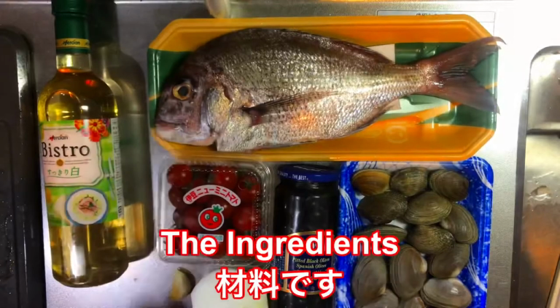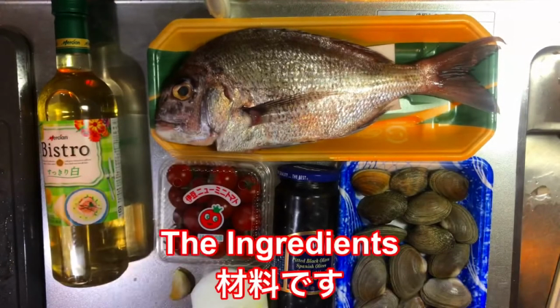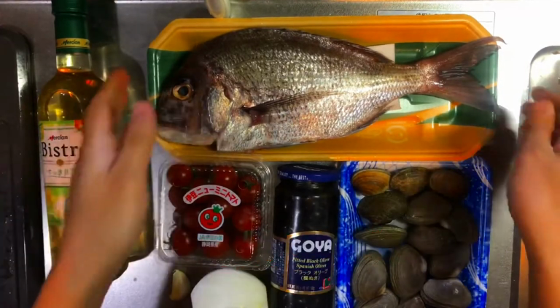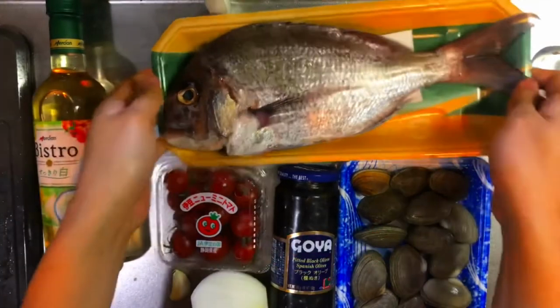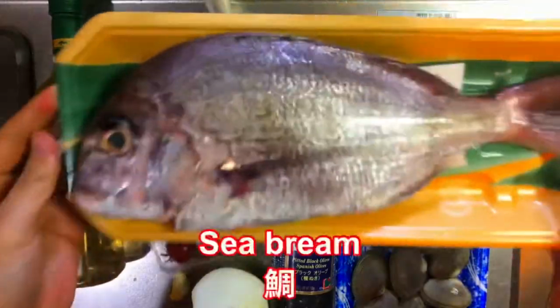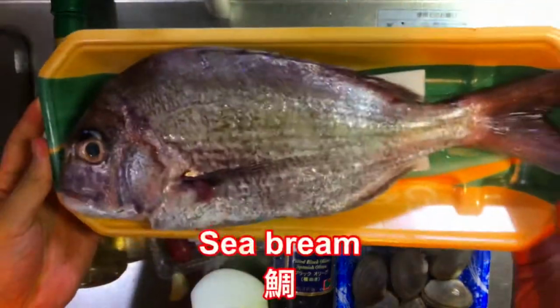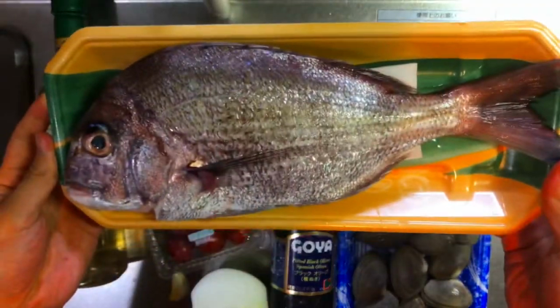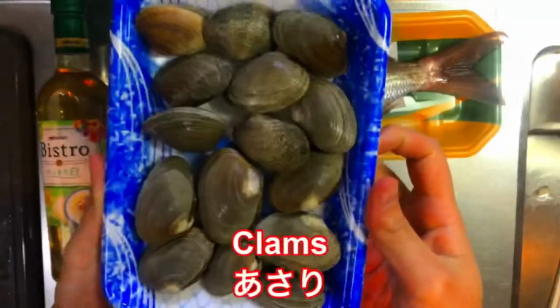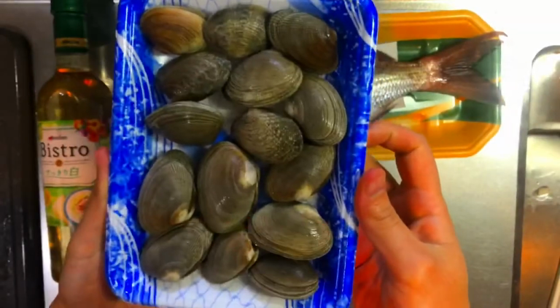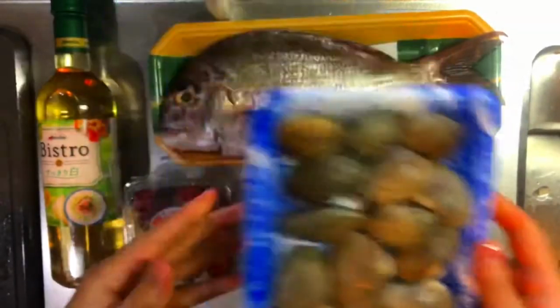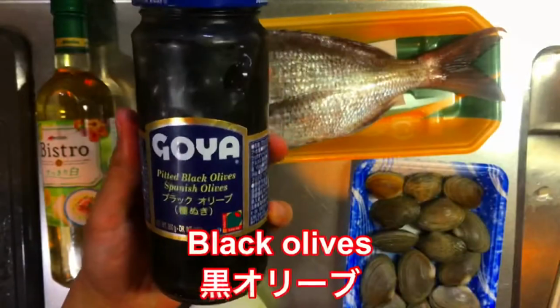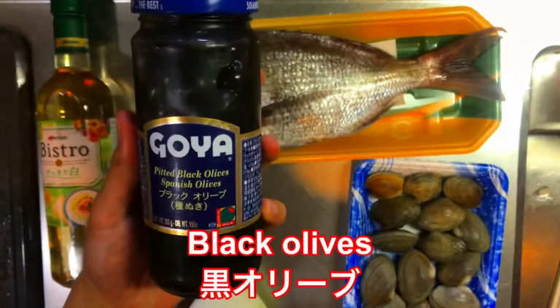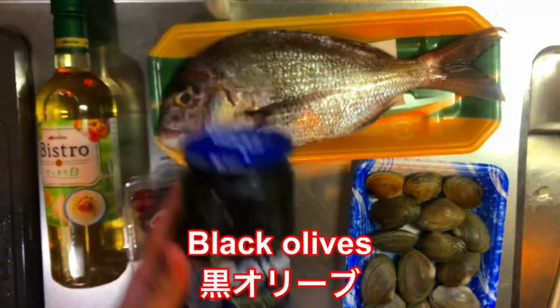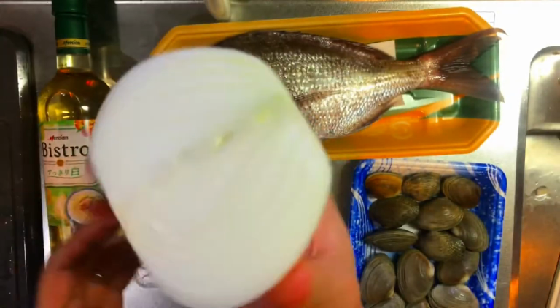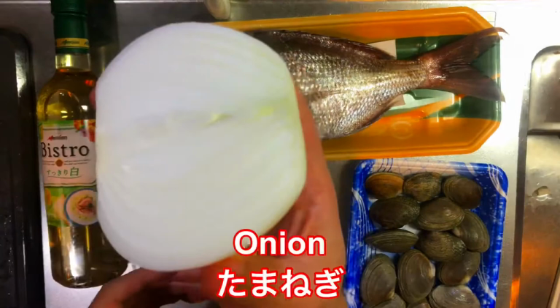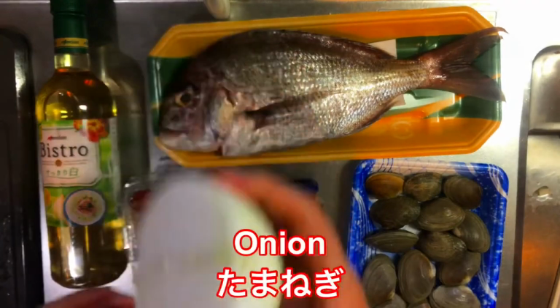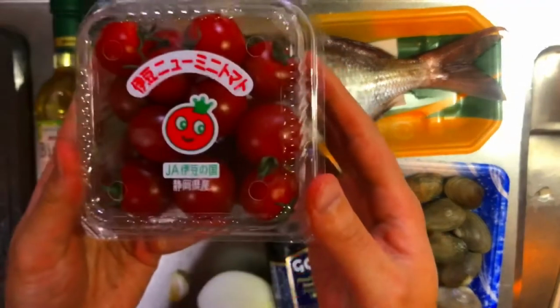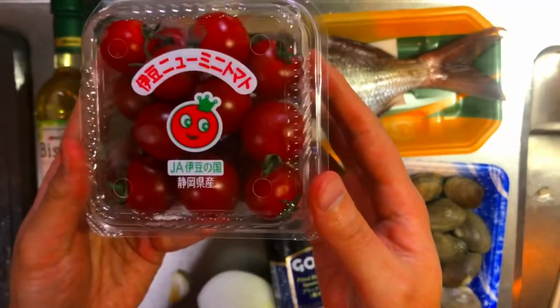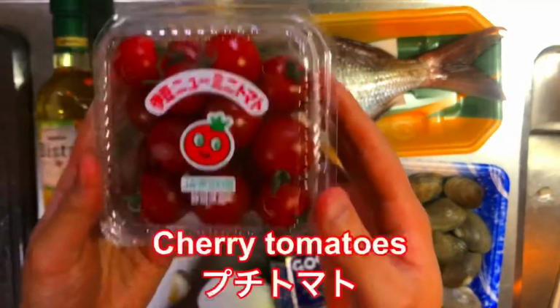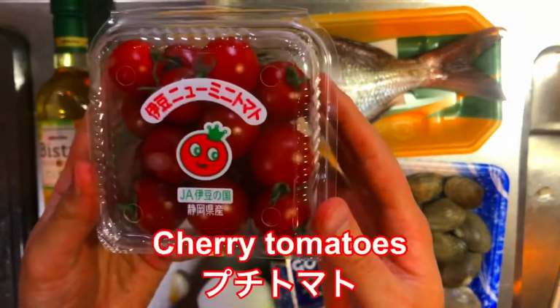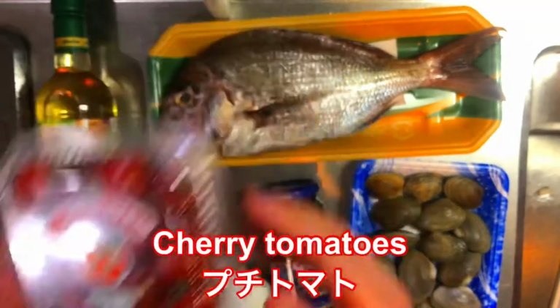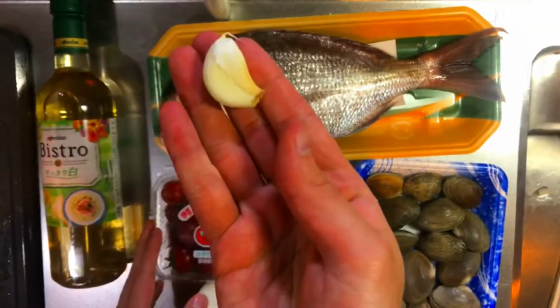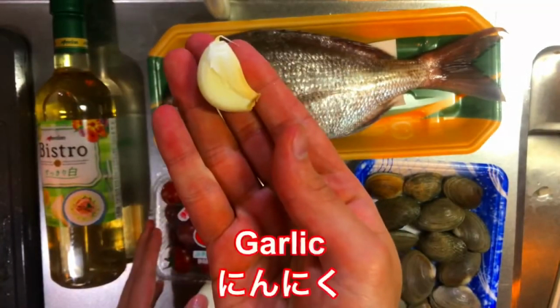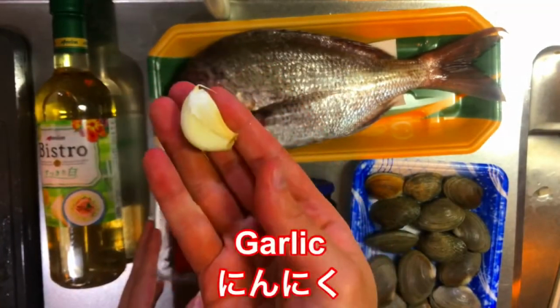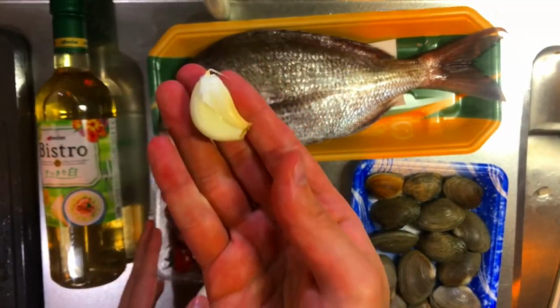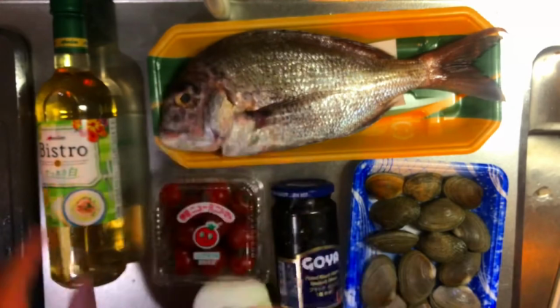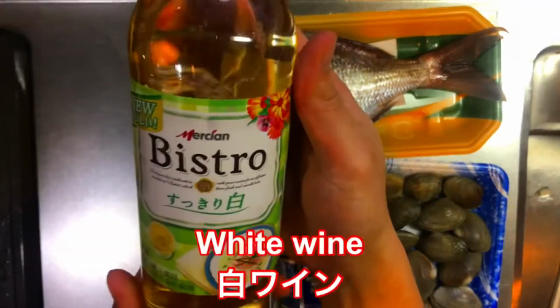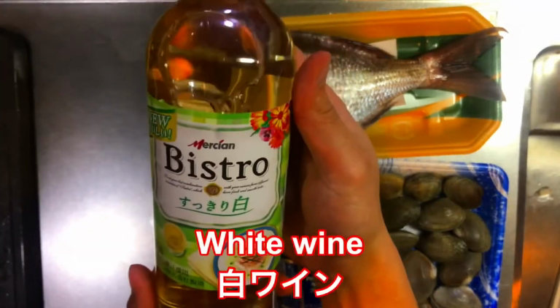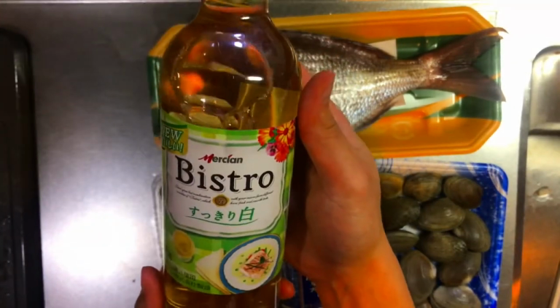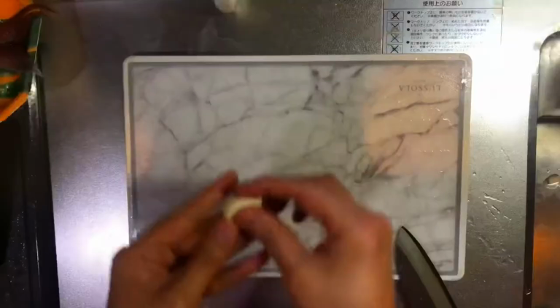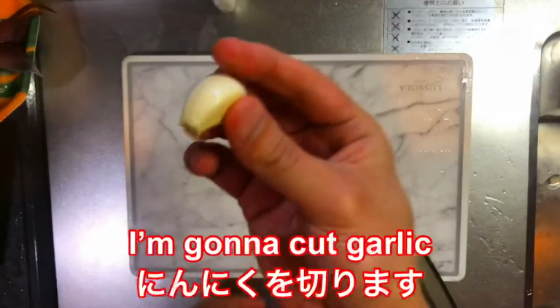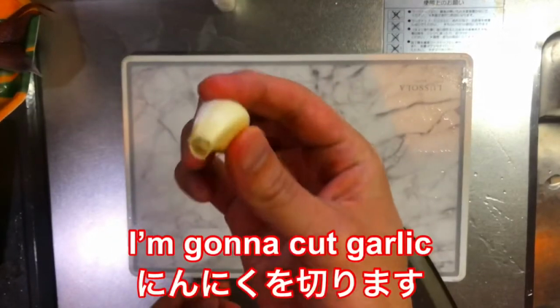Okay, the ingredients: sea bream, clams, black olives, onion, cherry tomatoes, a piece of garlic, and white wine. Now I'm gonna cut the garlic.